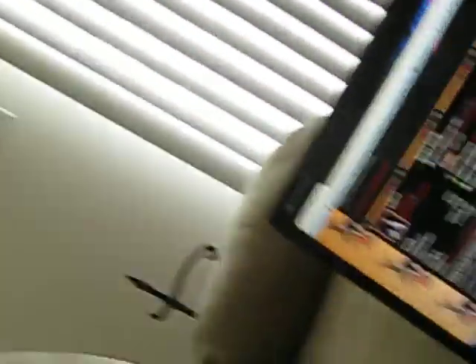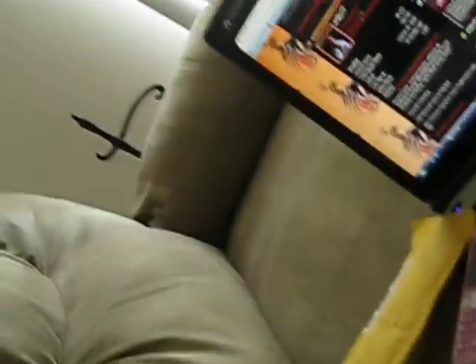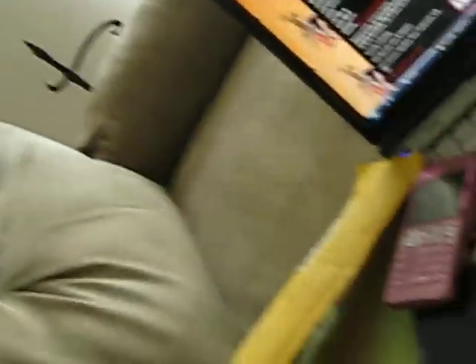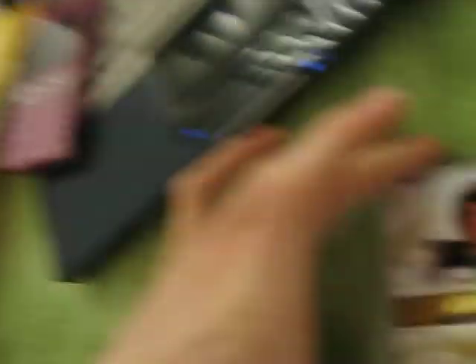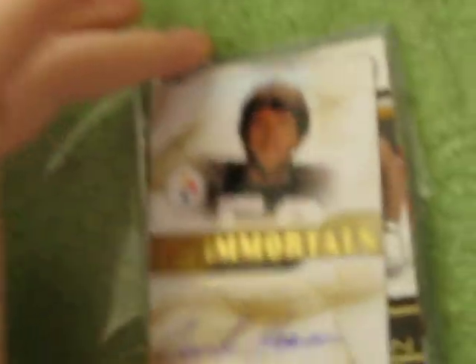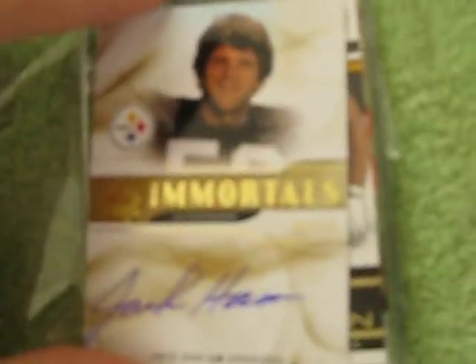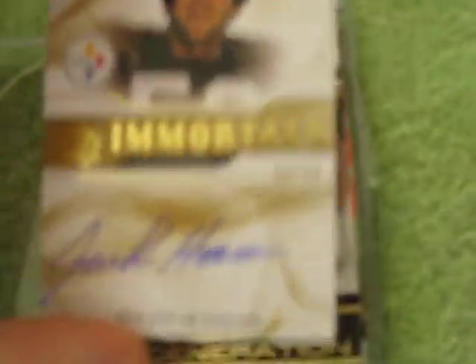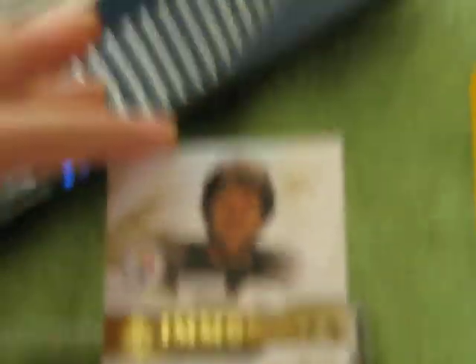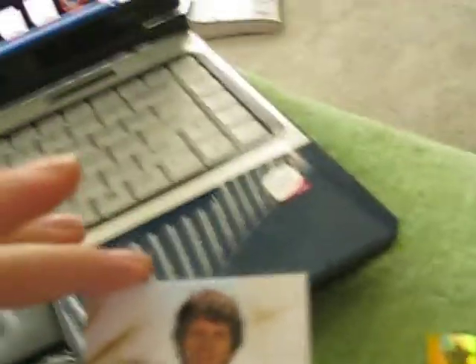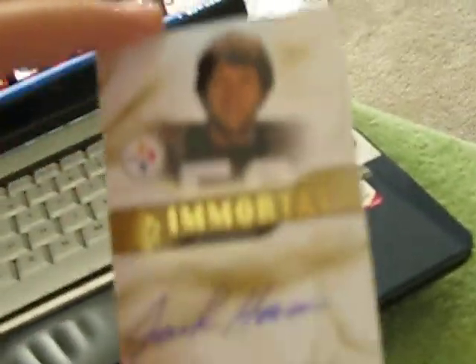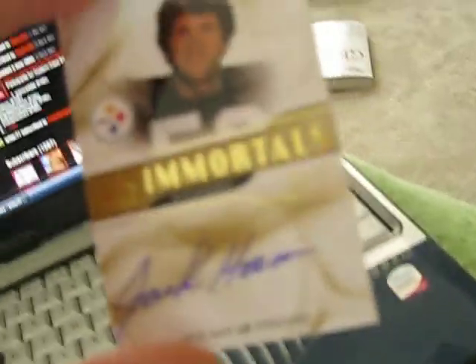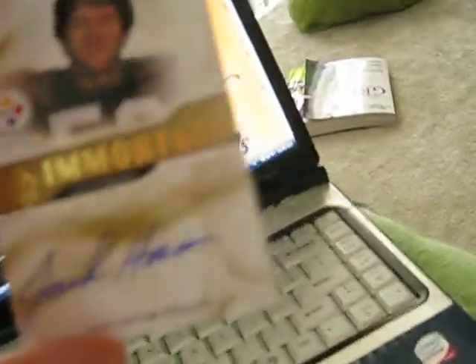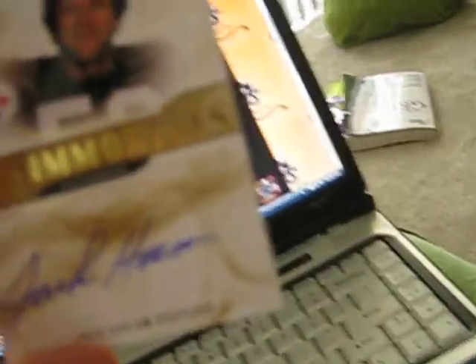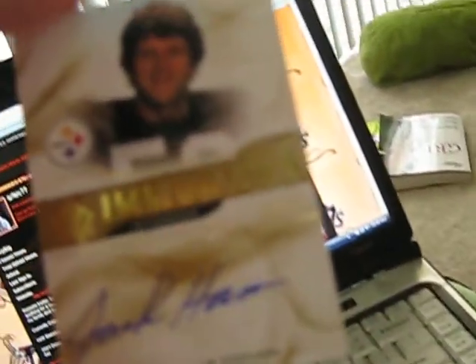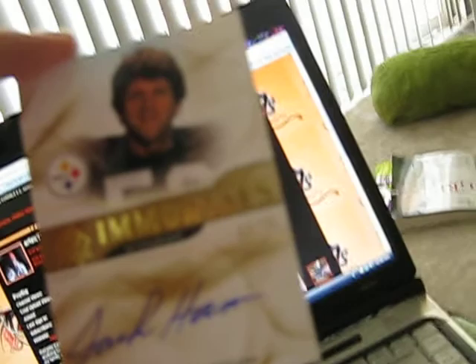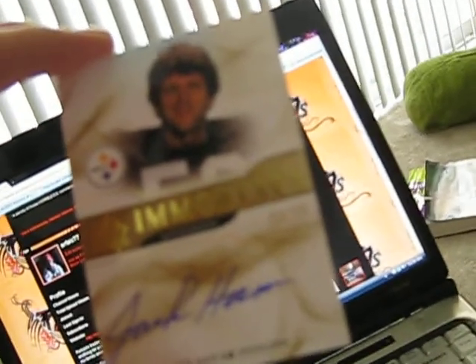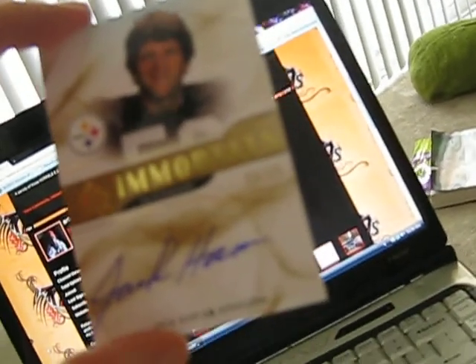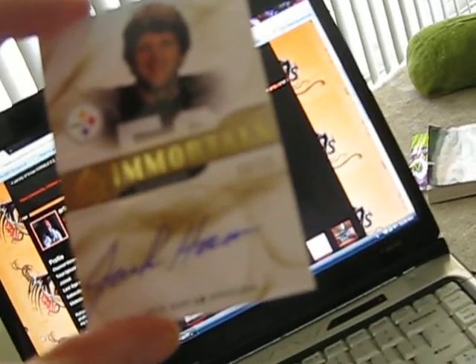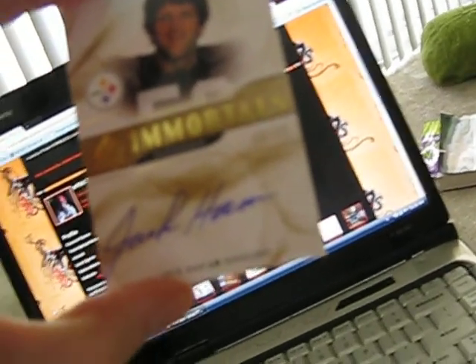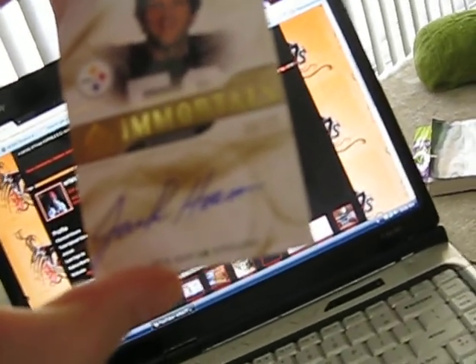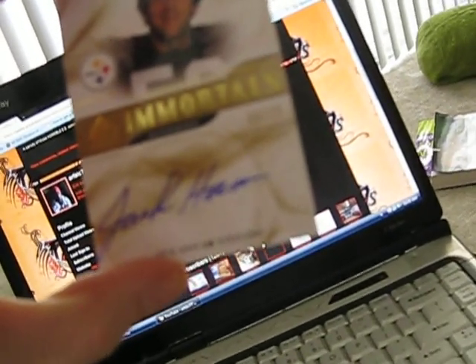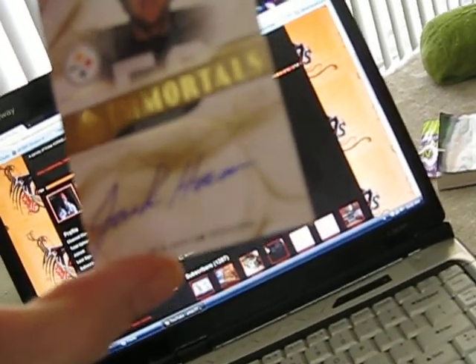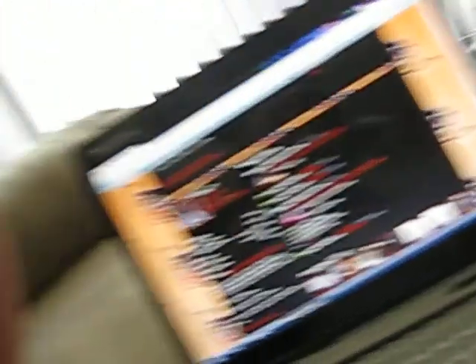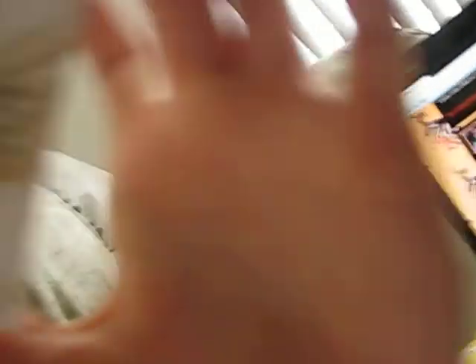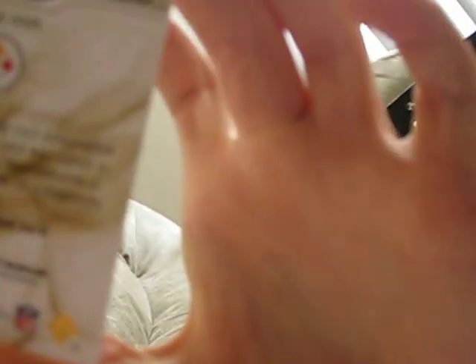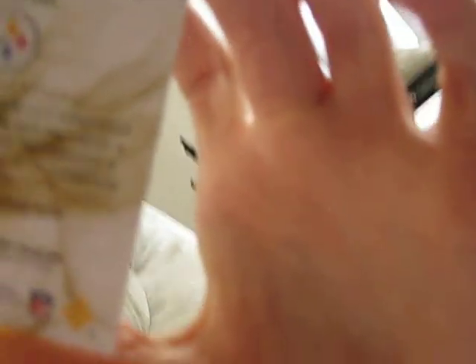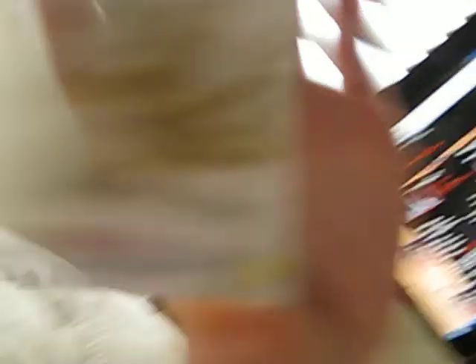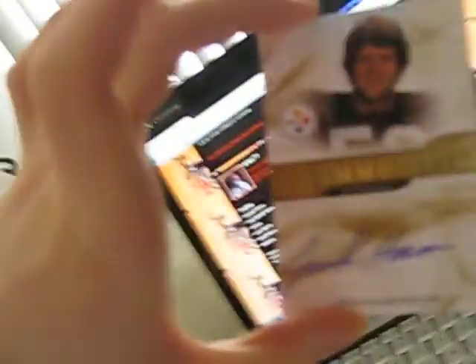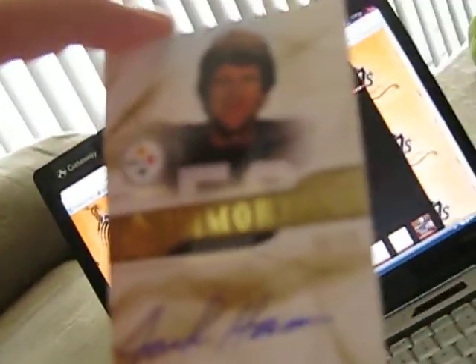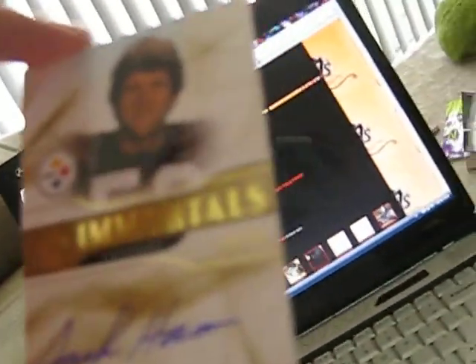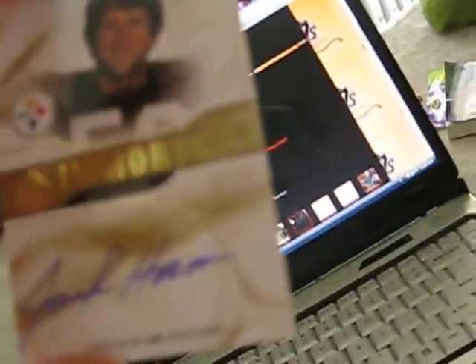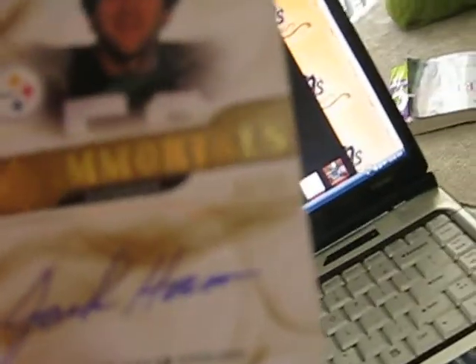And then I got a Jack Ham autograph, Immortals, out of SP Authentic. What year is that? 2009. That's 3 of 25.